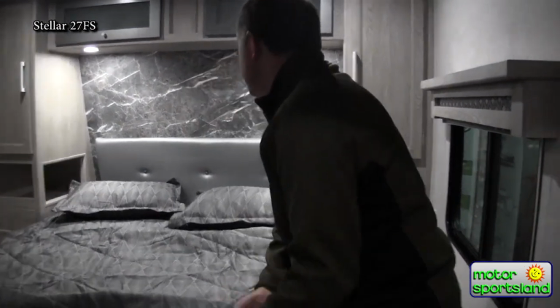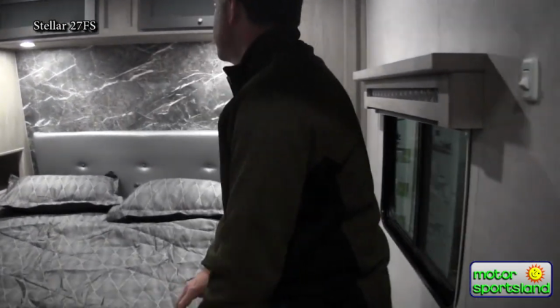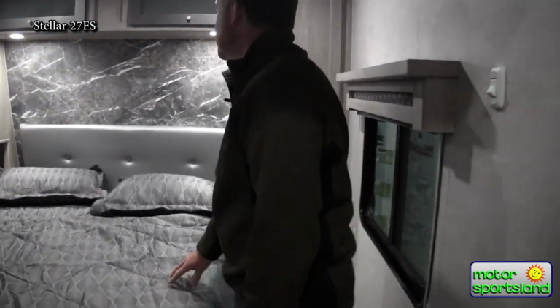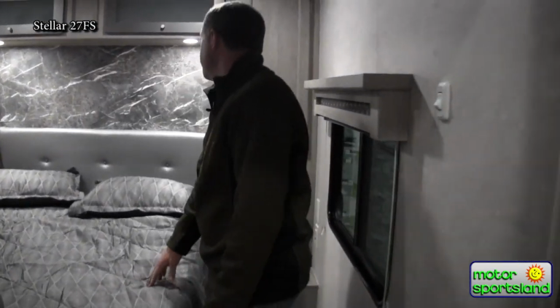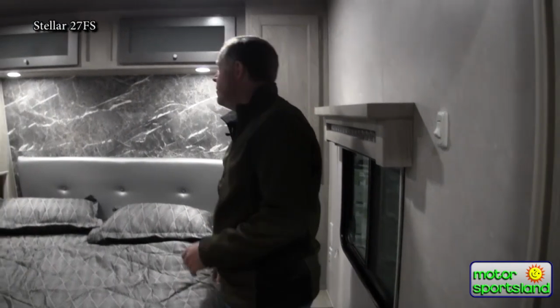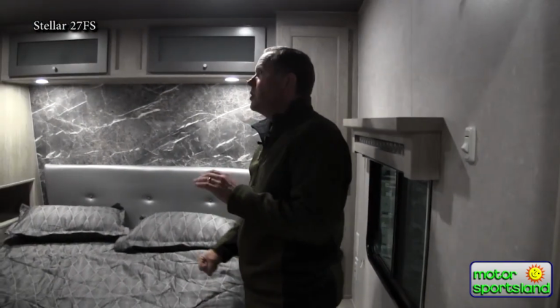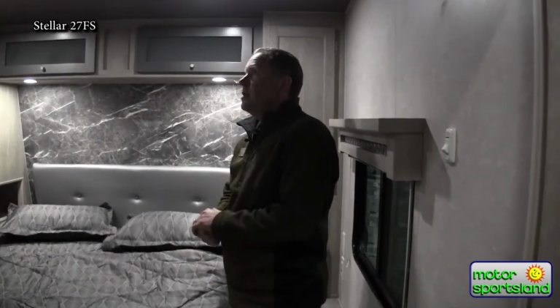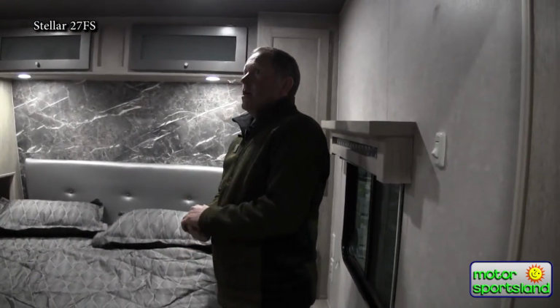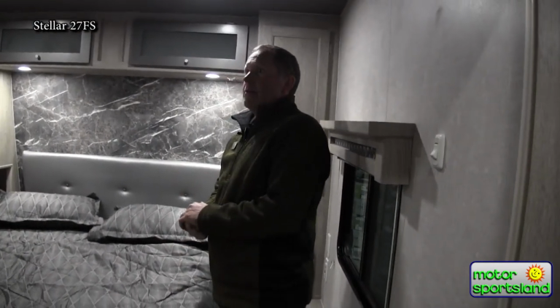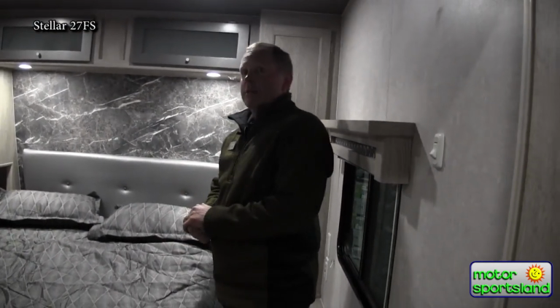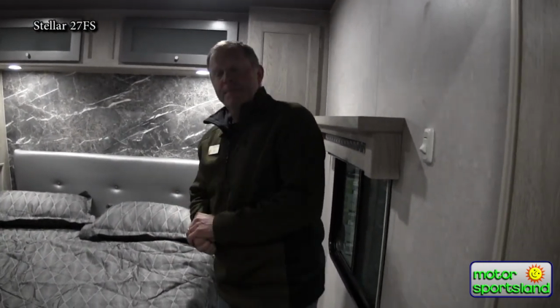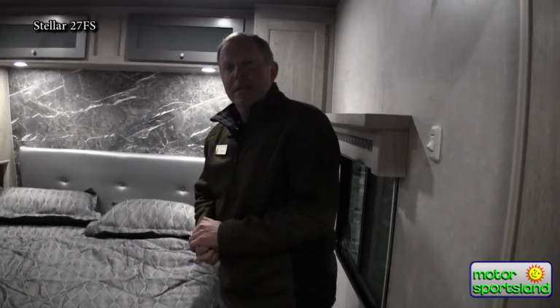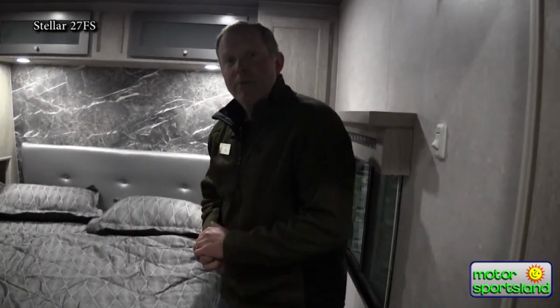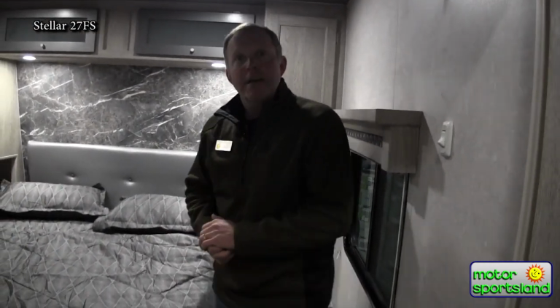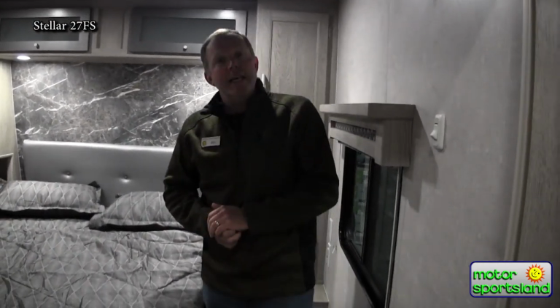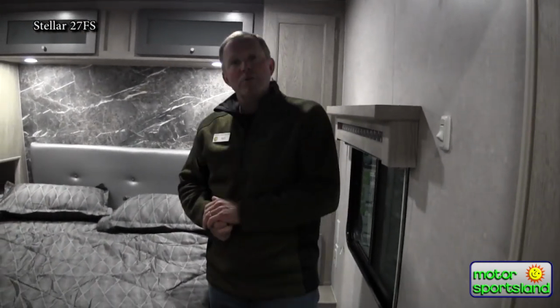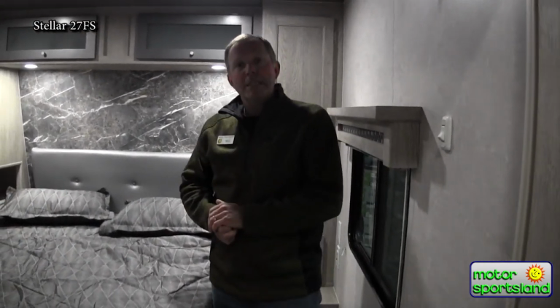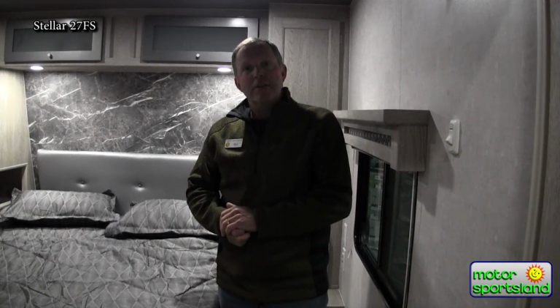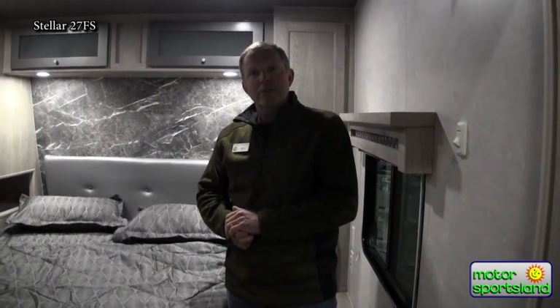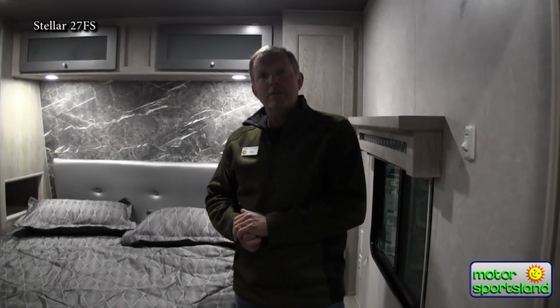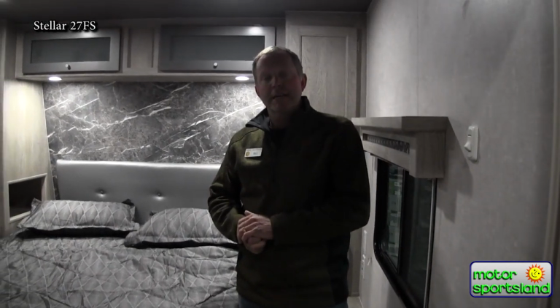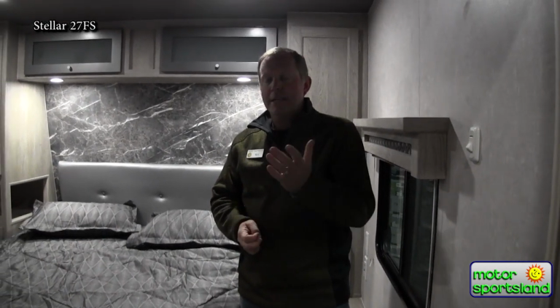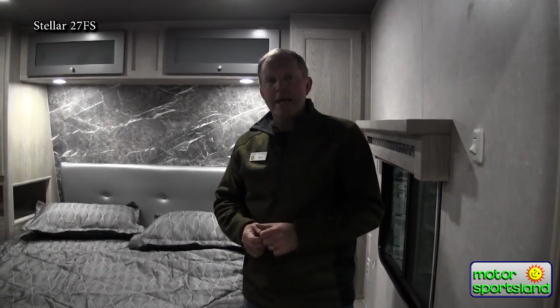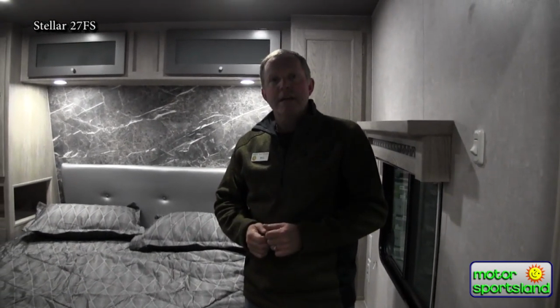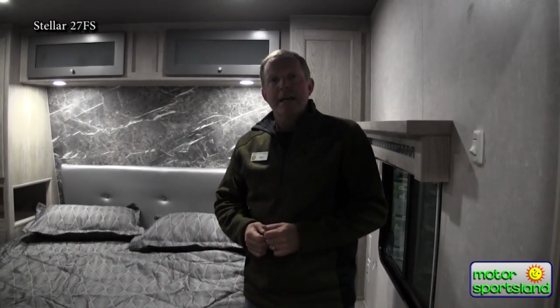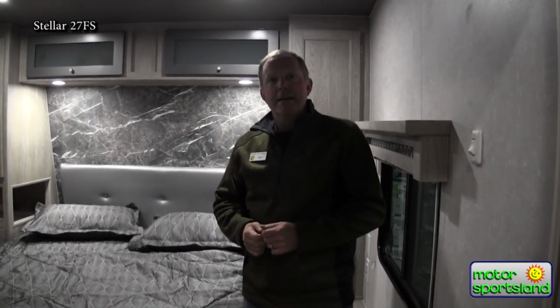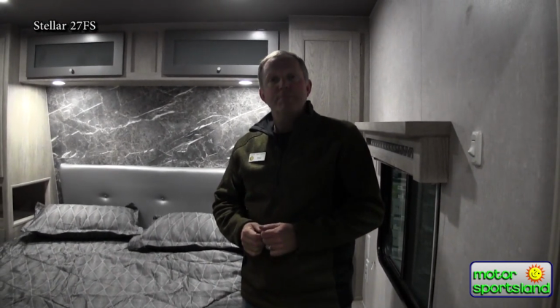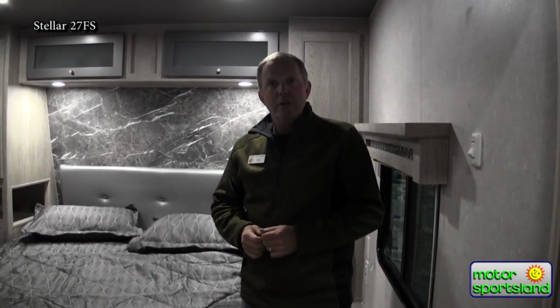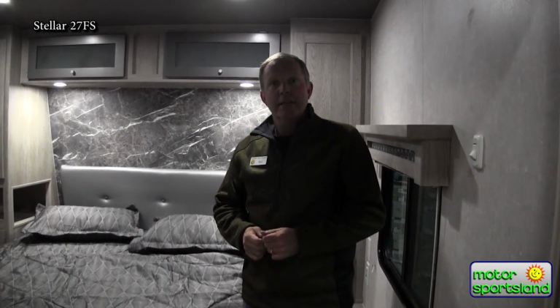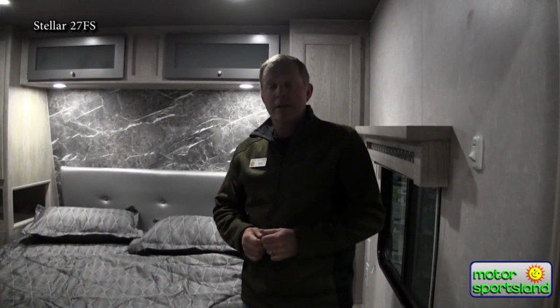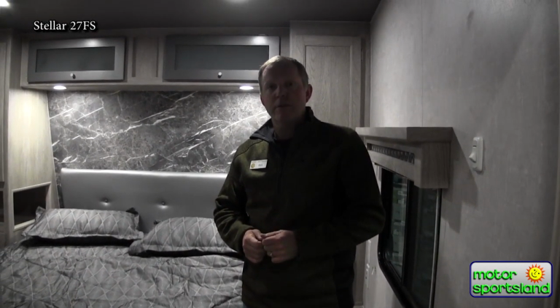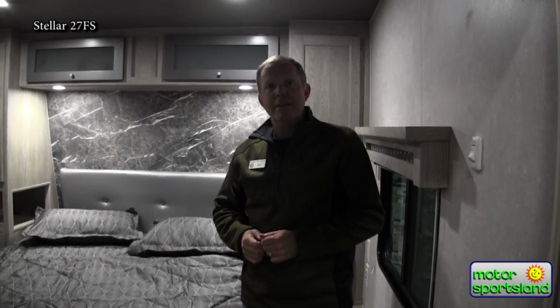That pretty much wraps it up. Come on down to Motorsportsland, take a look at the trailer and any of the Stellars we have. I'm Bill, and I look forward to helping you out.